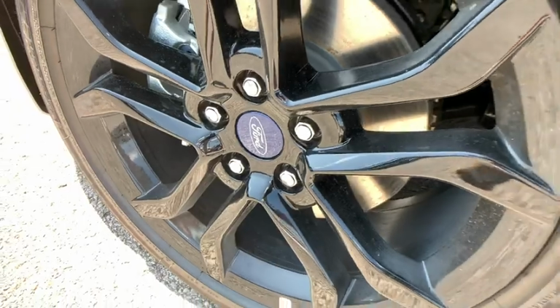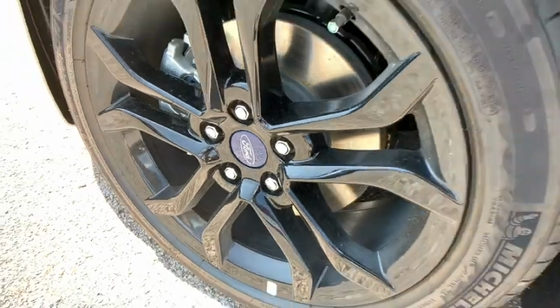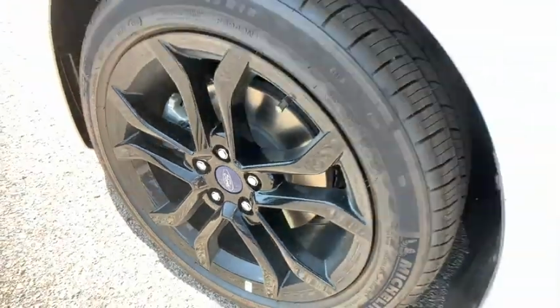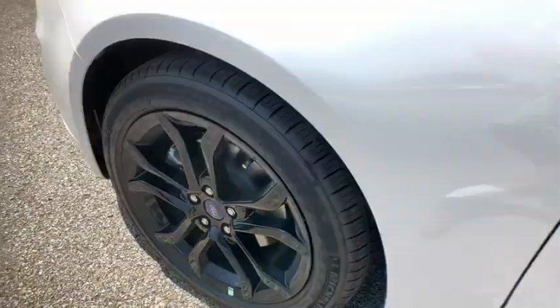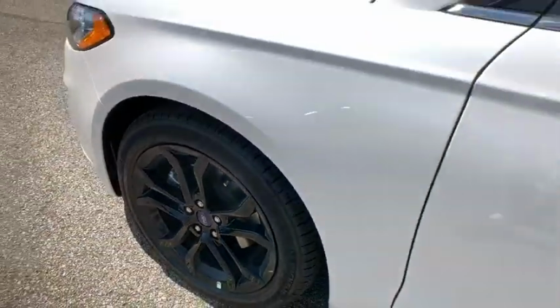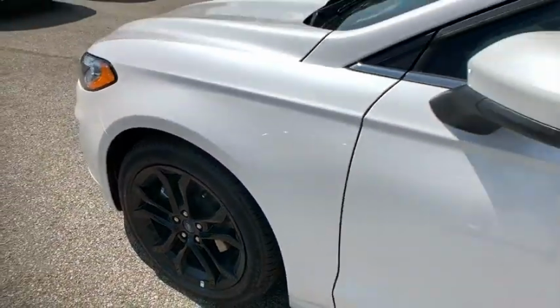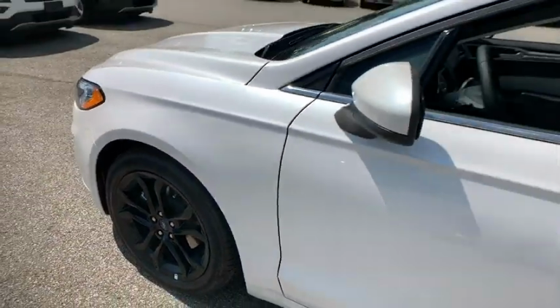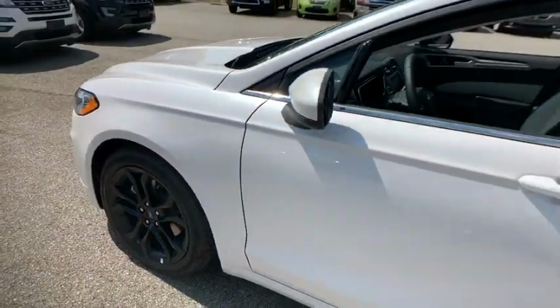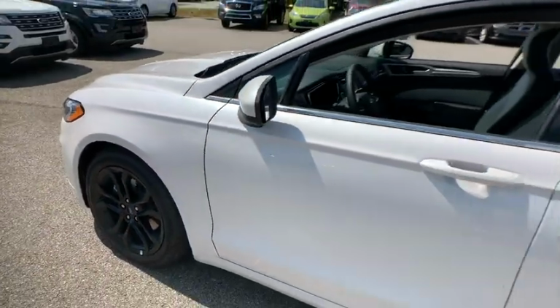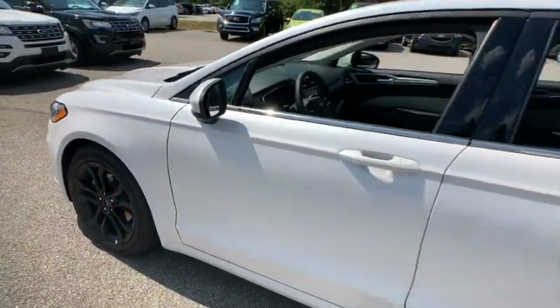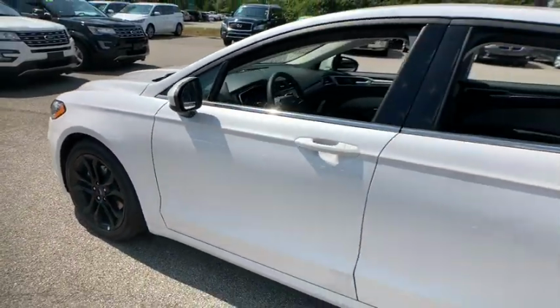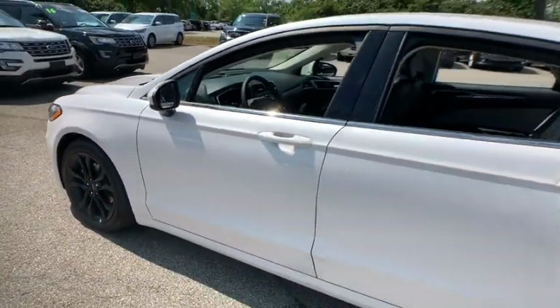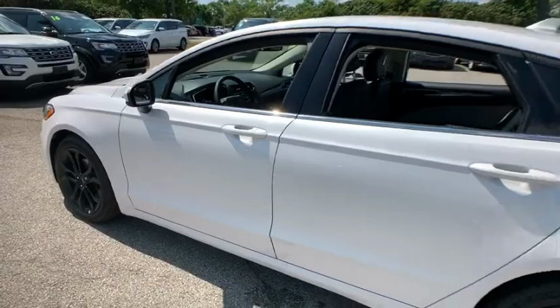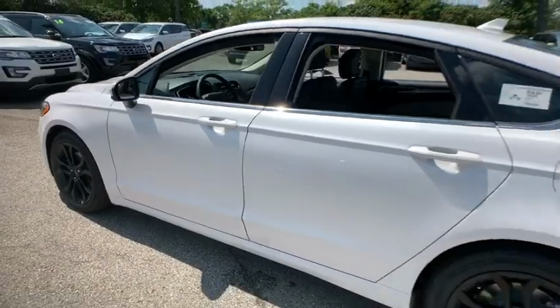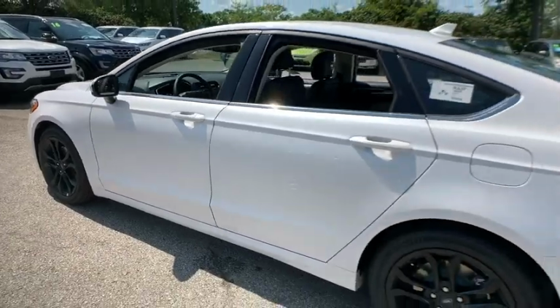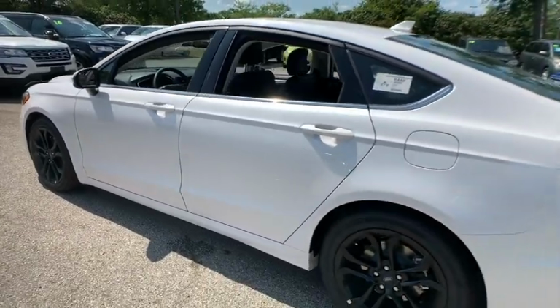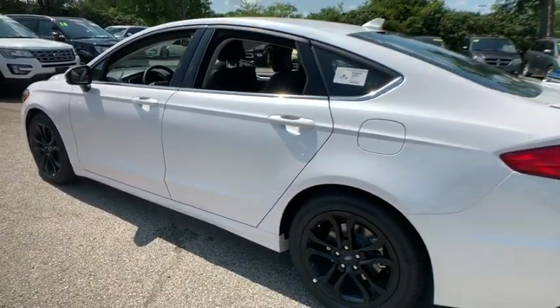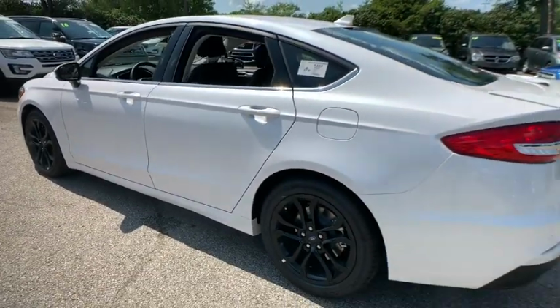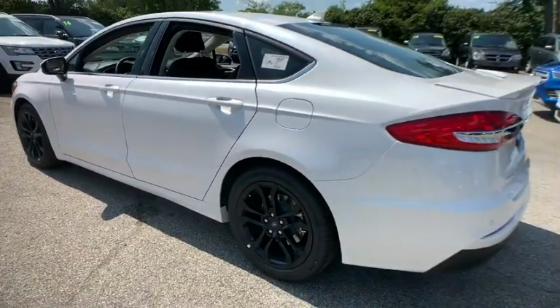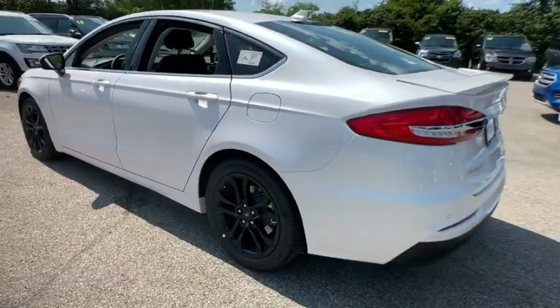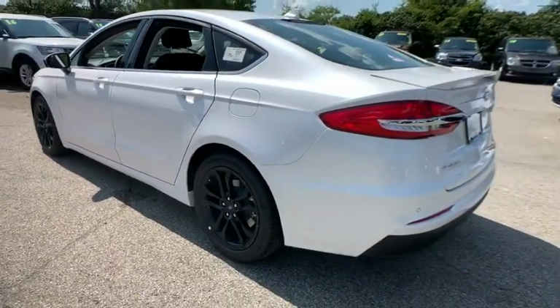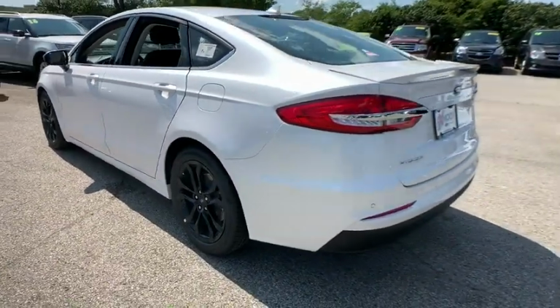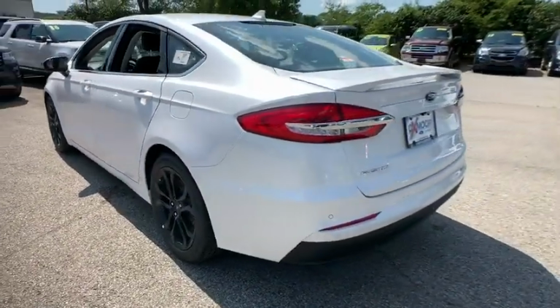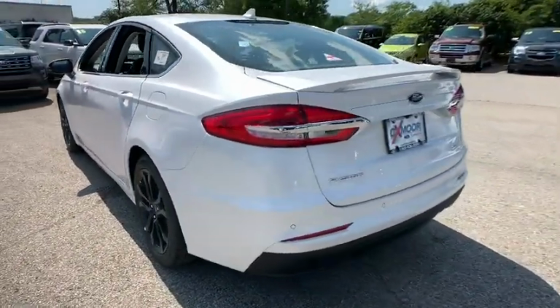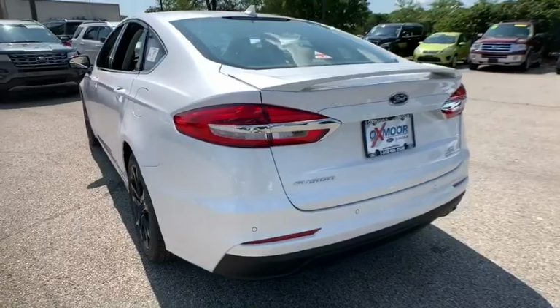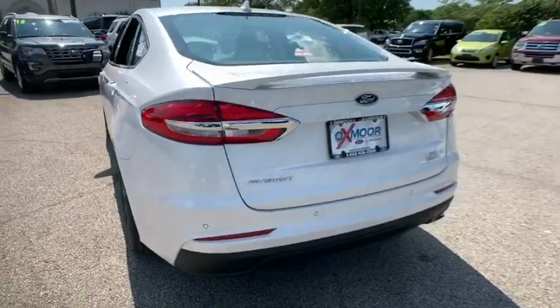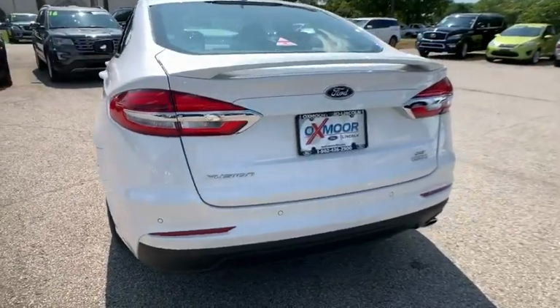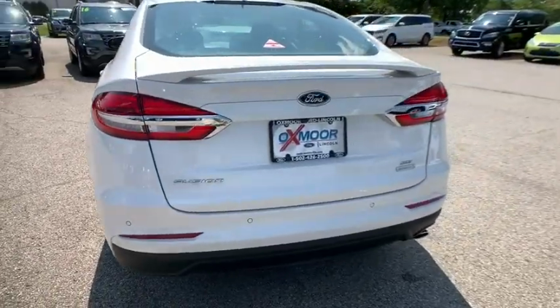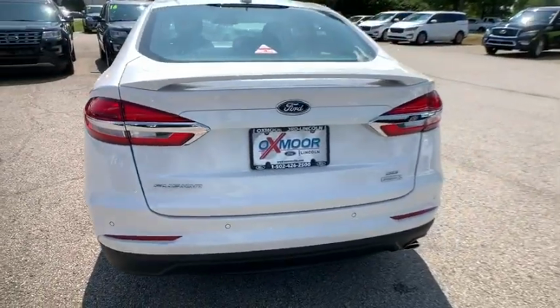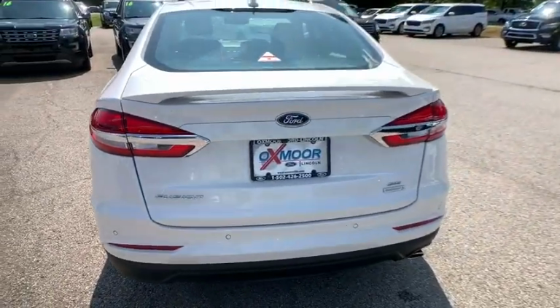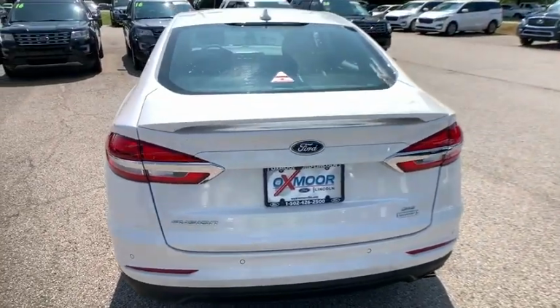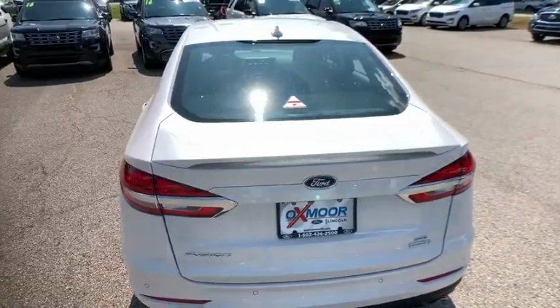Stop by and take a look at the 2019 Ford Fusion. You can have both impressive power and great economy in a Fusion. This vehicle has less than 100 miles. Here are some of this vehicle's great options.